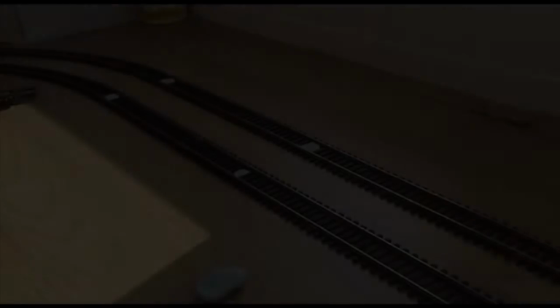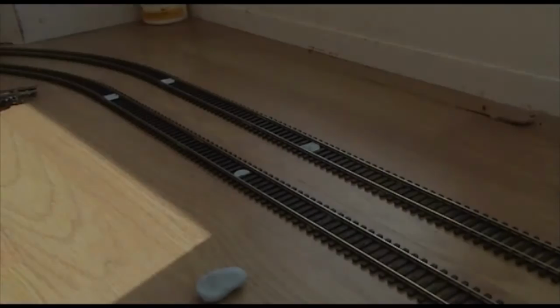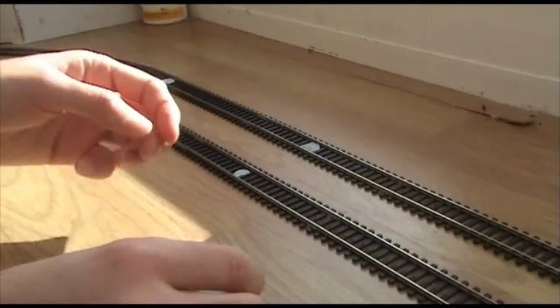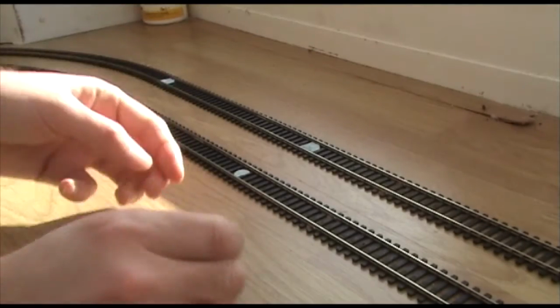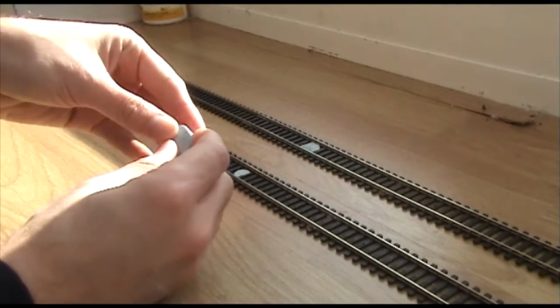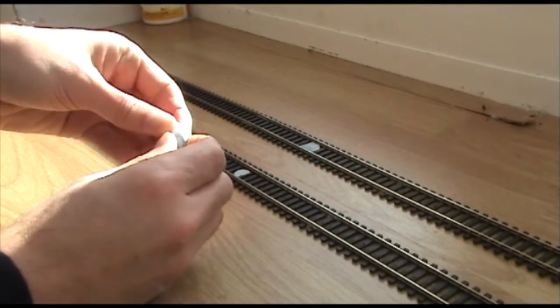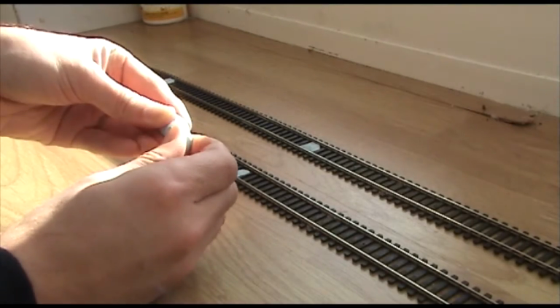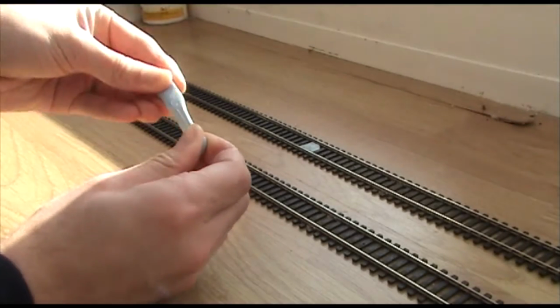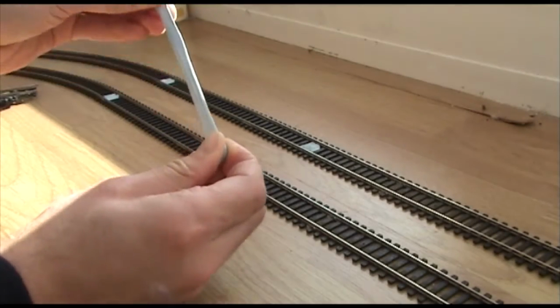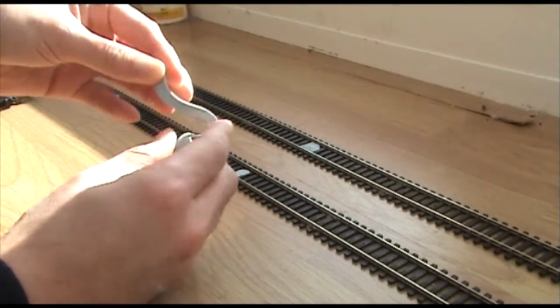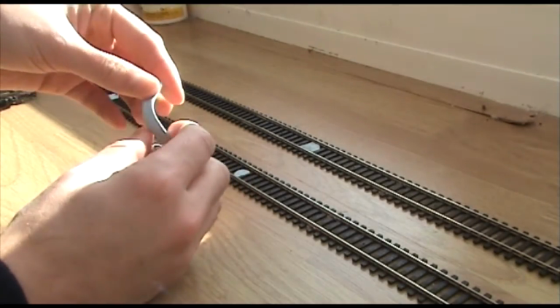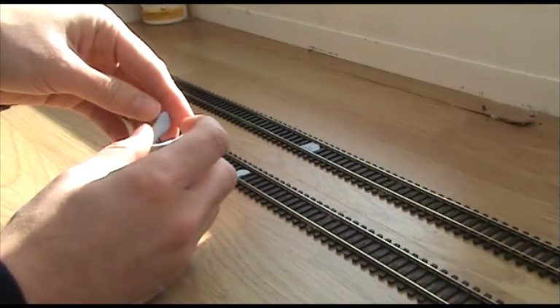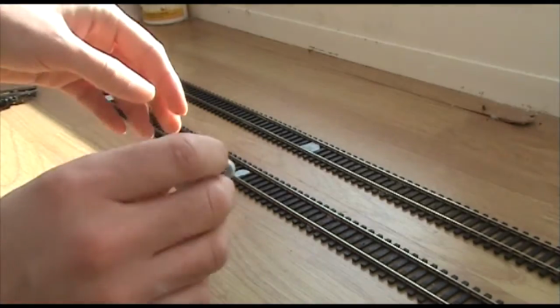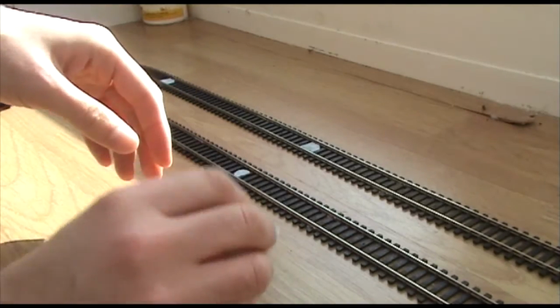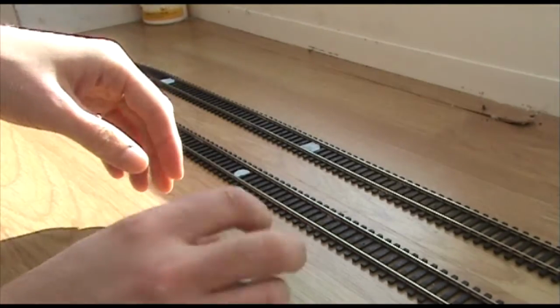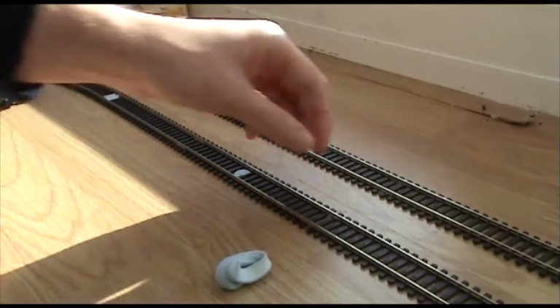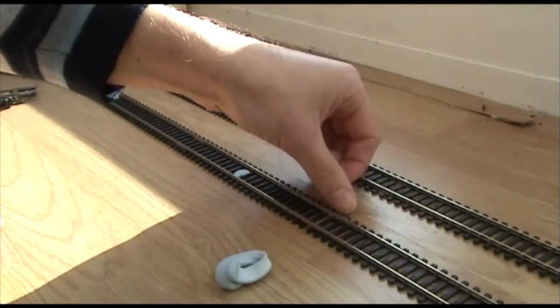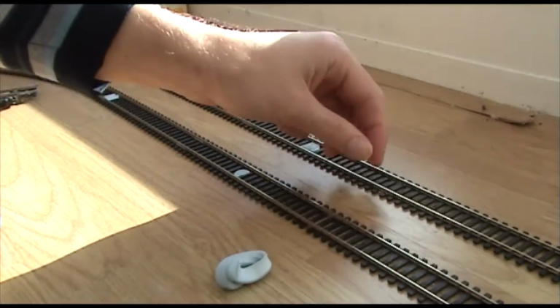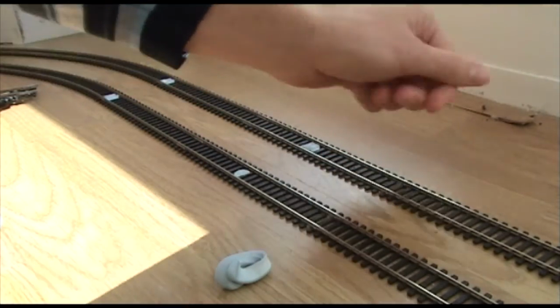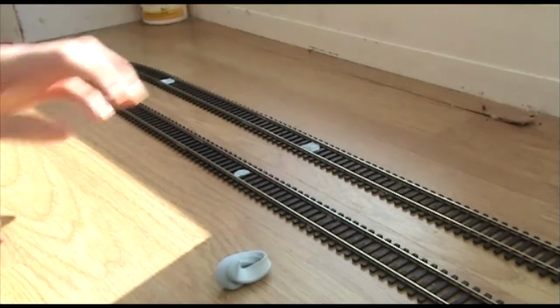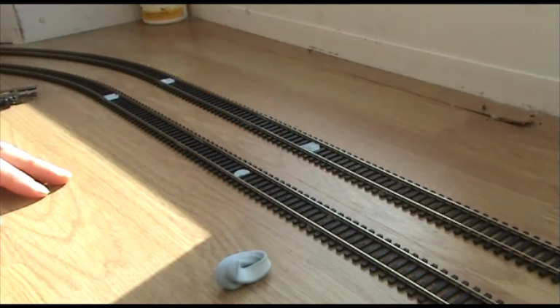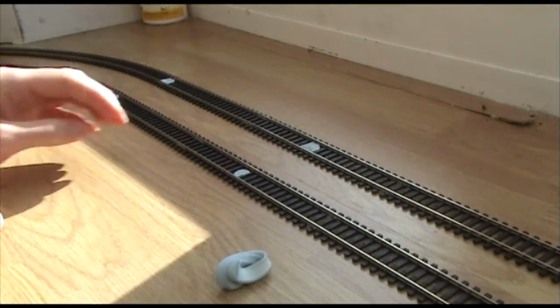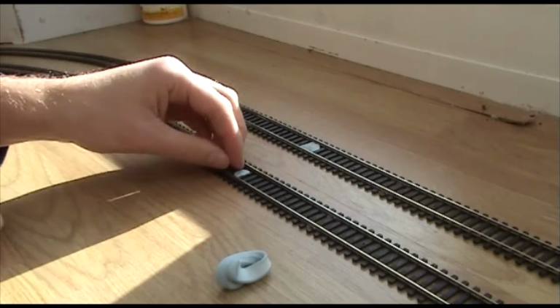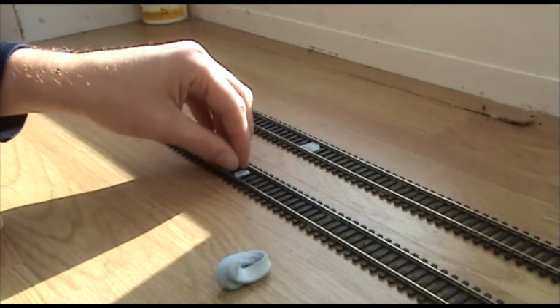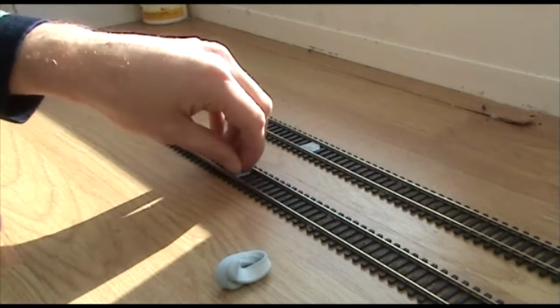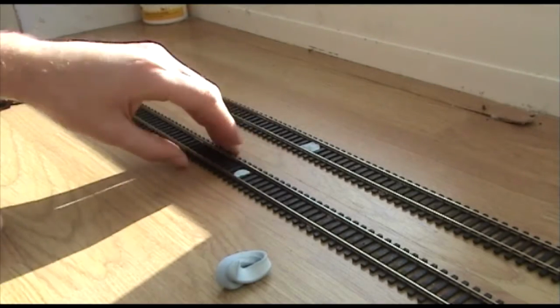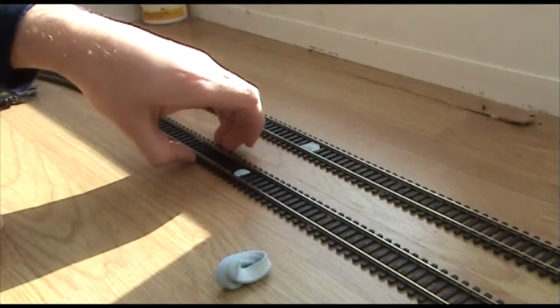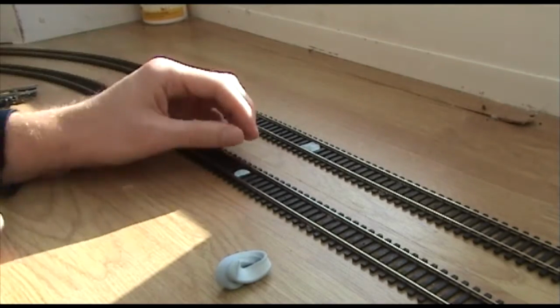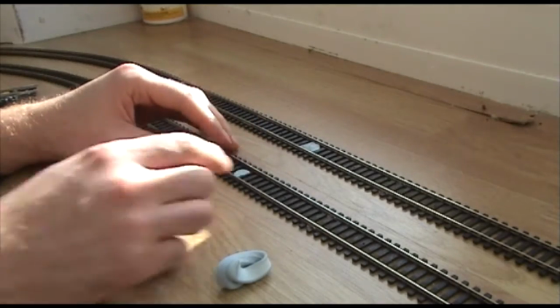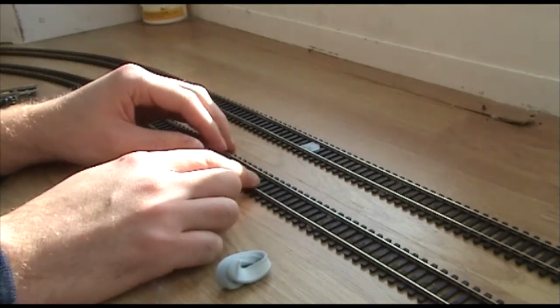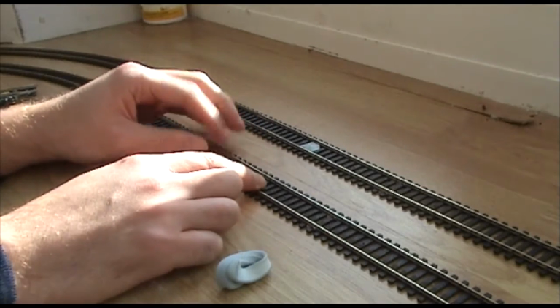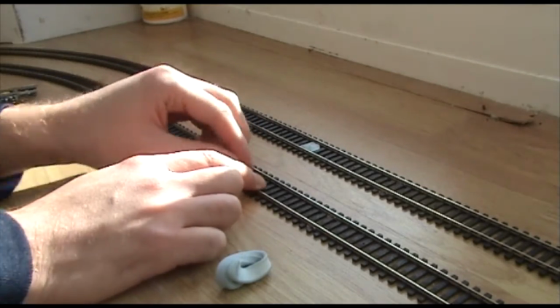This video is called 'Blue Tack Track,' and it's called that basically to explain why all the track is laid down with blue tack. There's a very good reason for that.